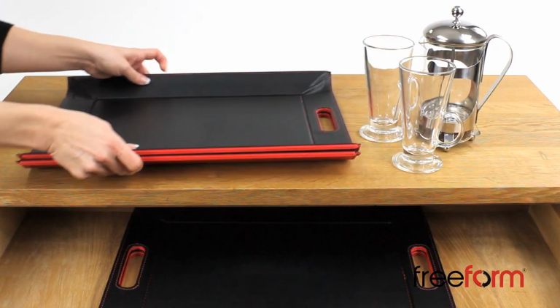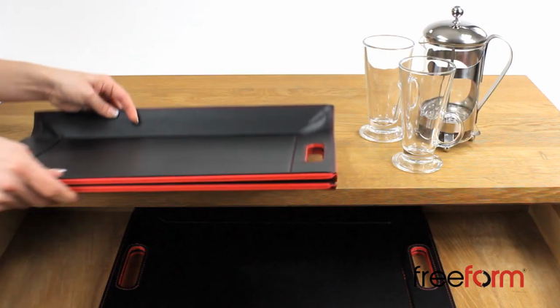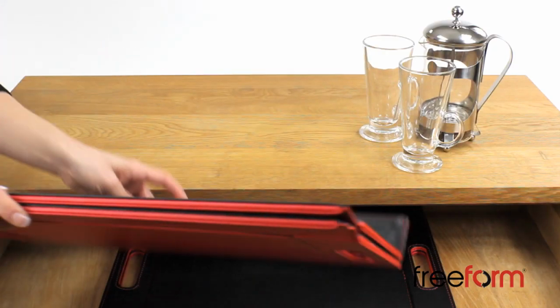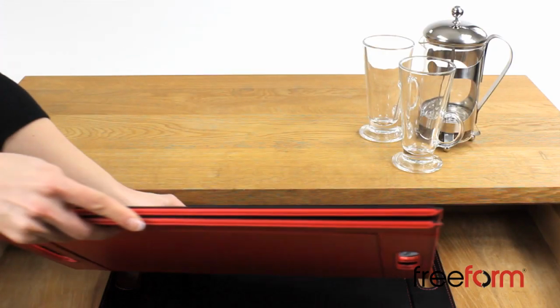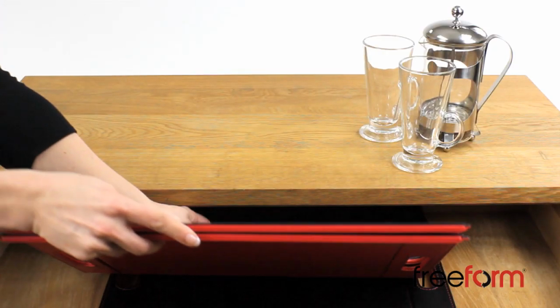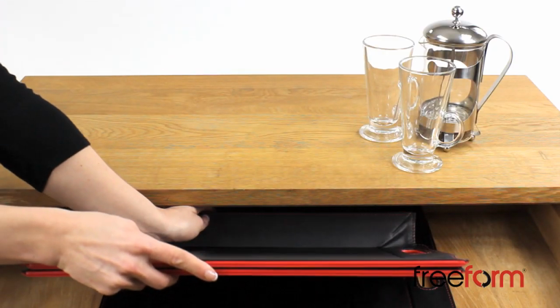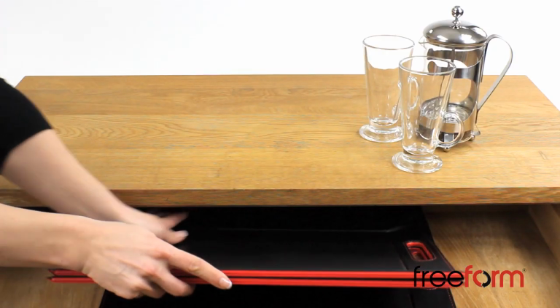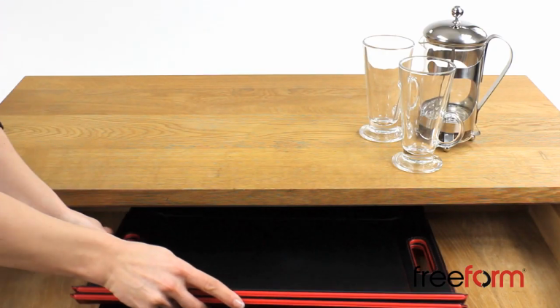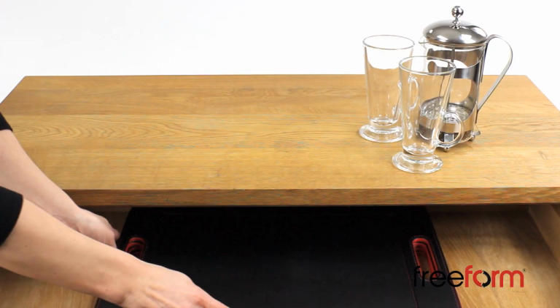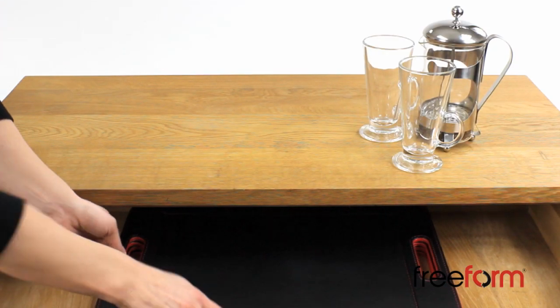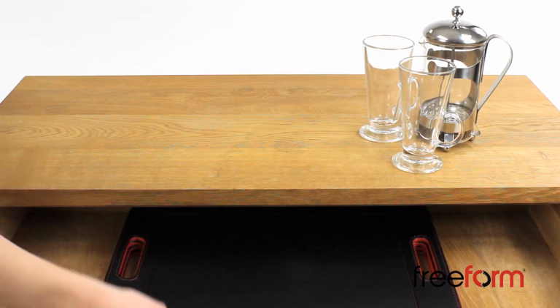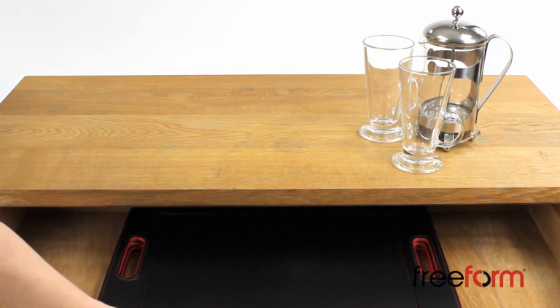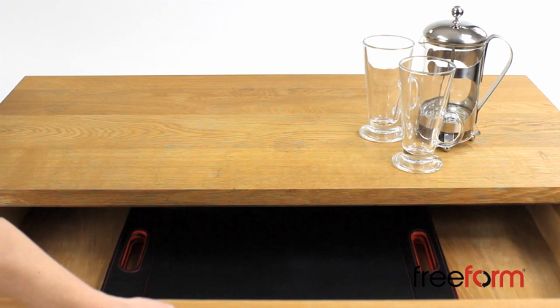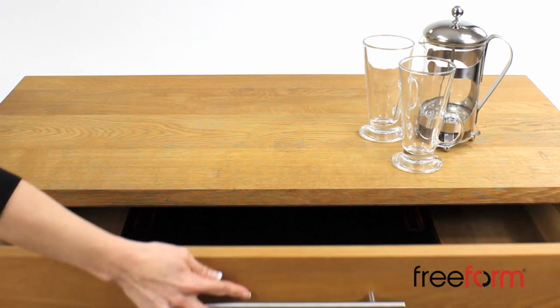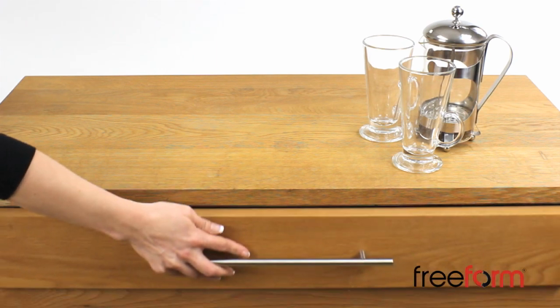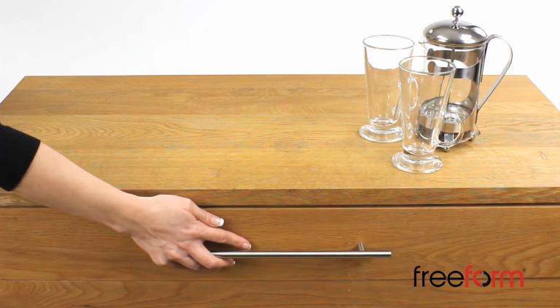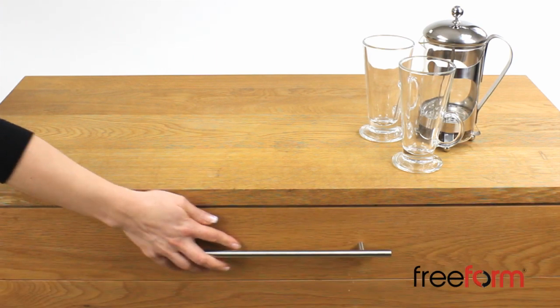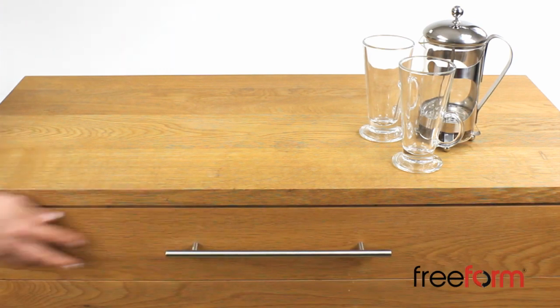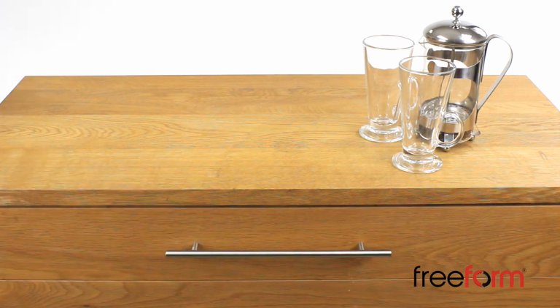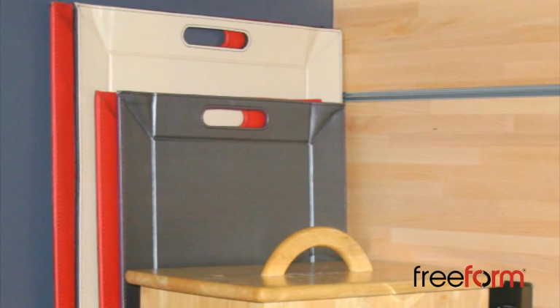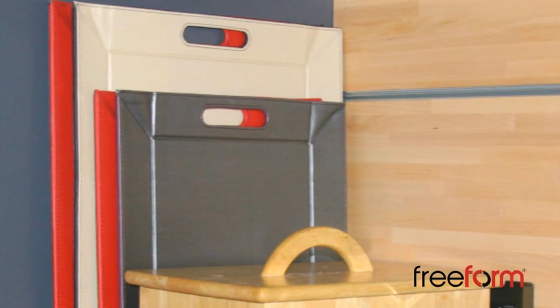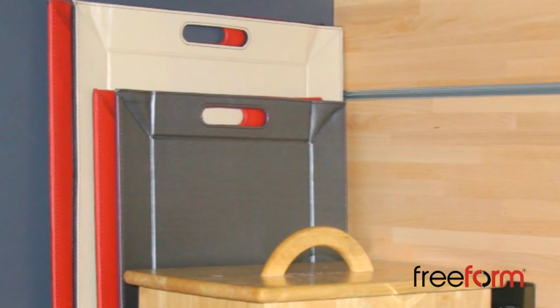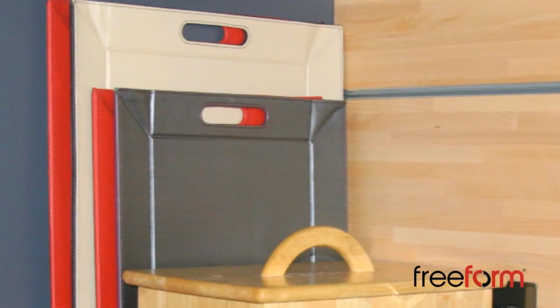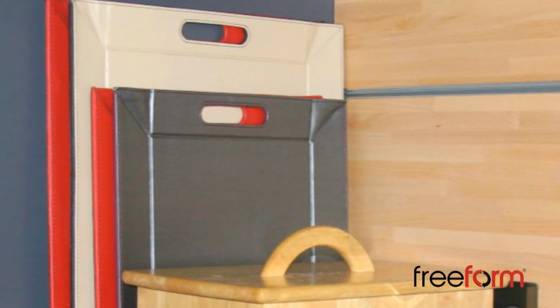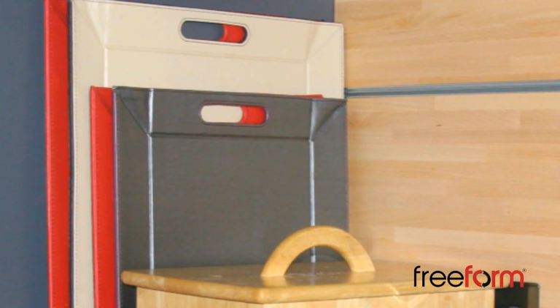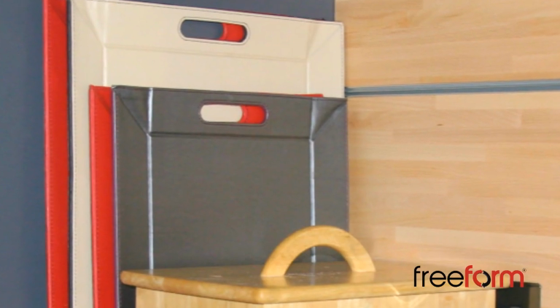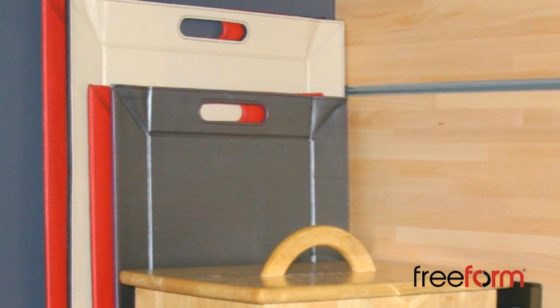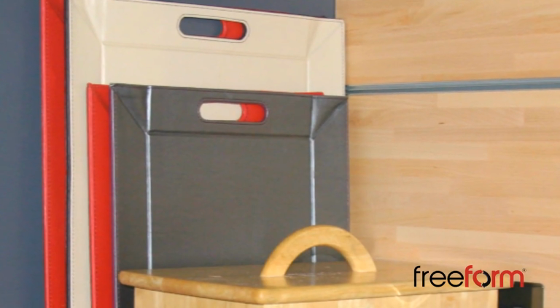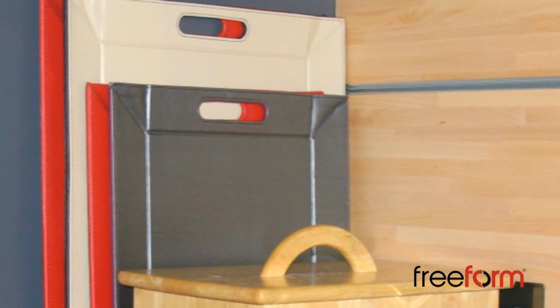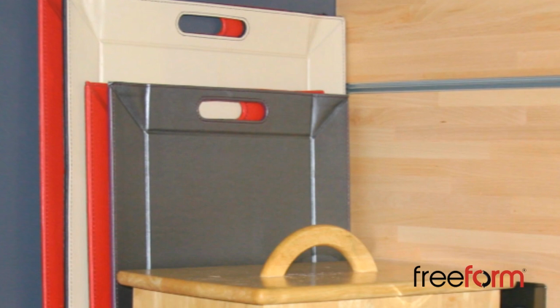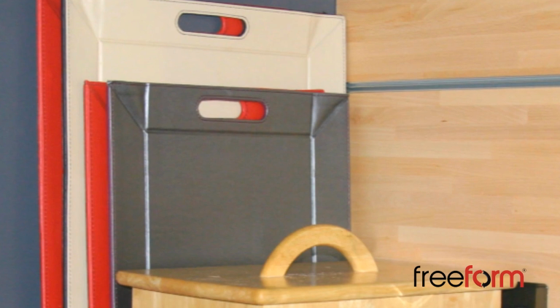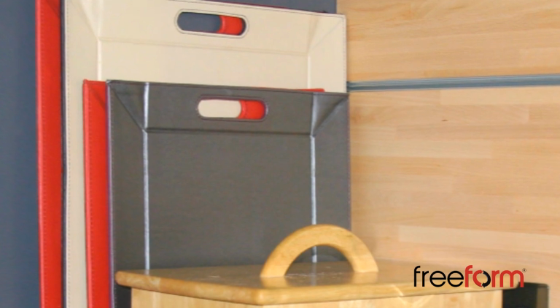Freeform transforms so easily from tray to placemat by simply laying it down. It is very convenient to store in a drawer or hanging — a great space saving feature.